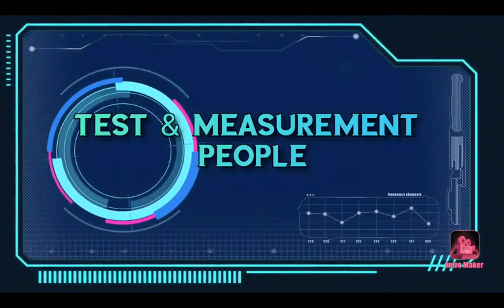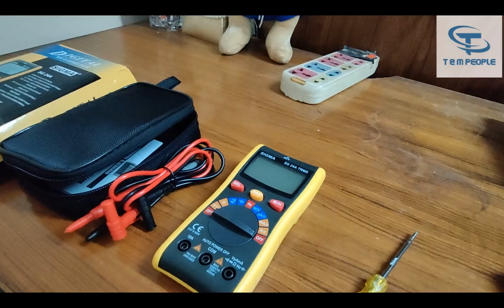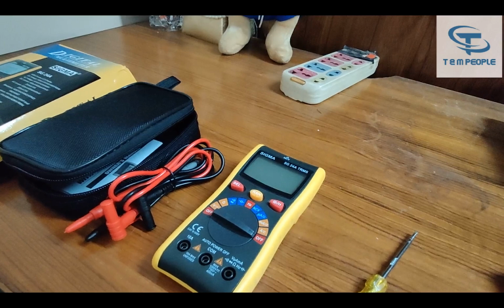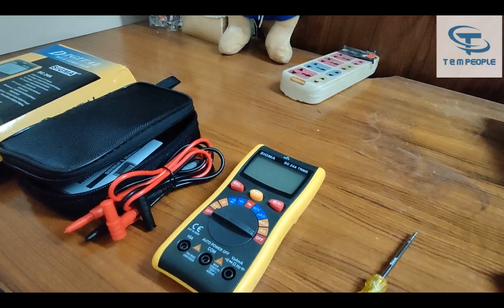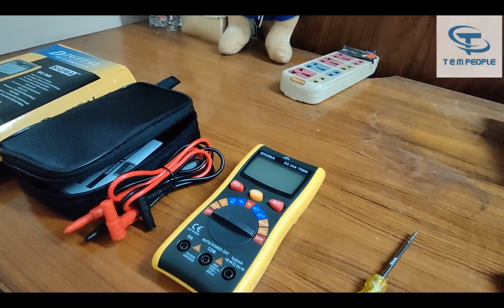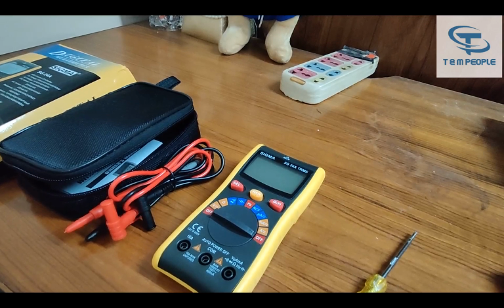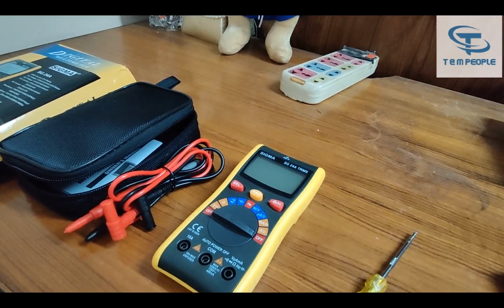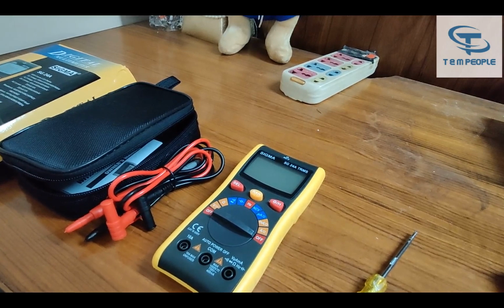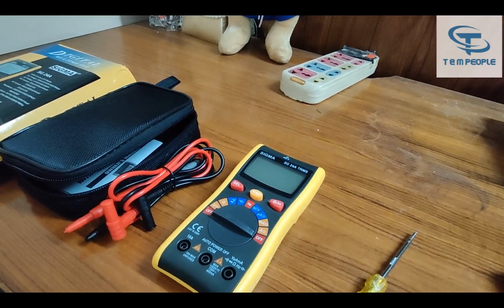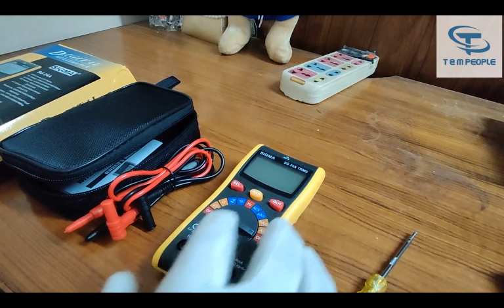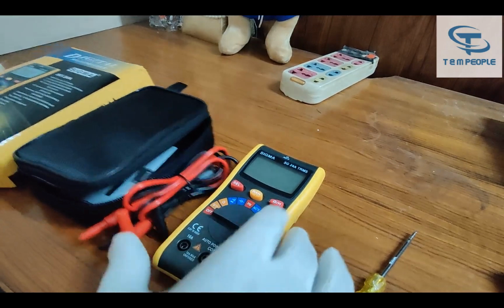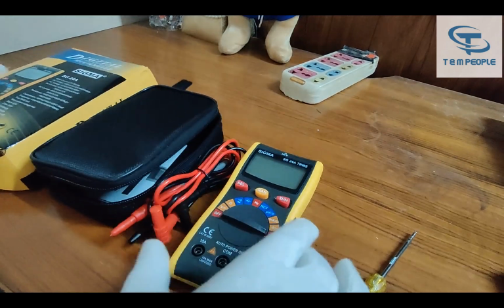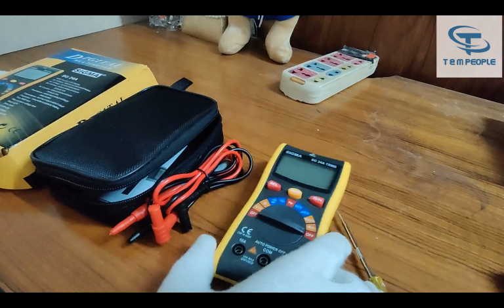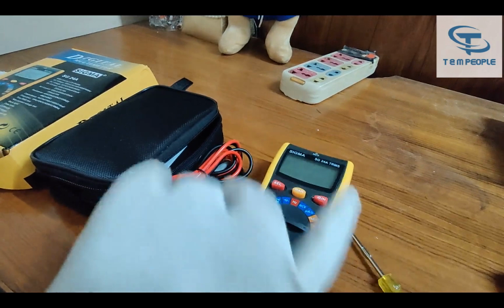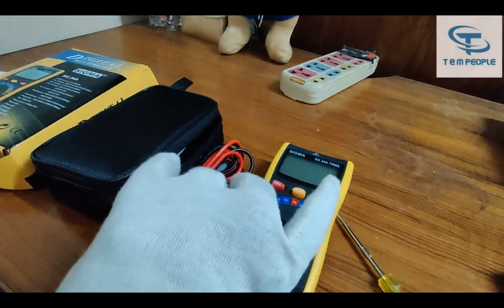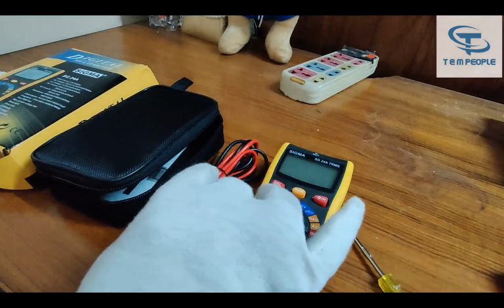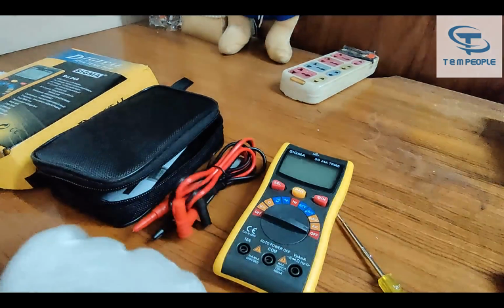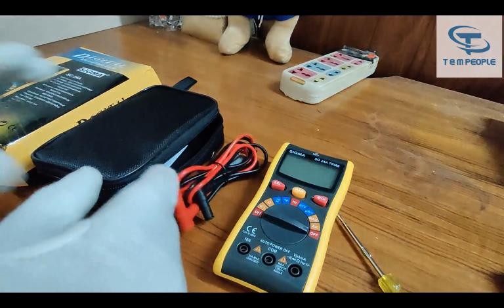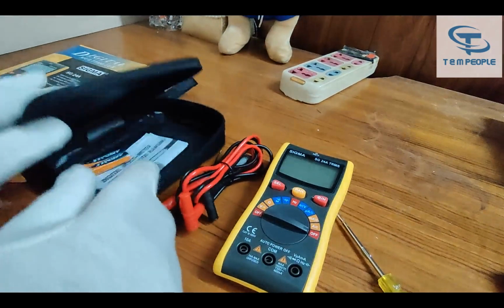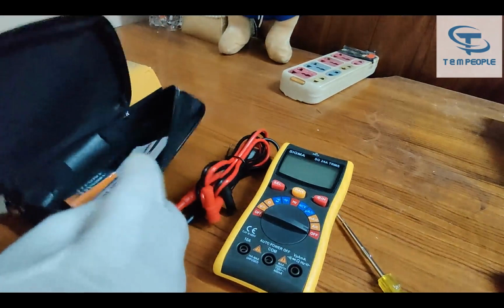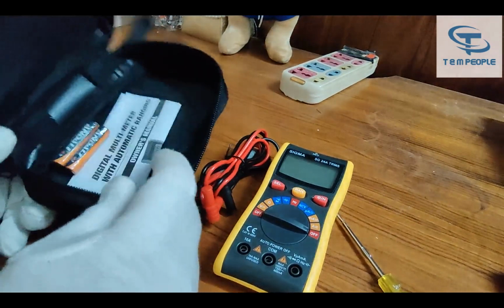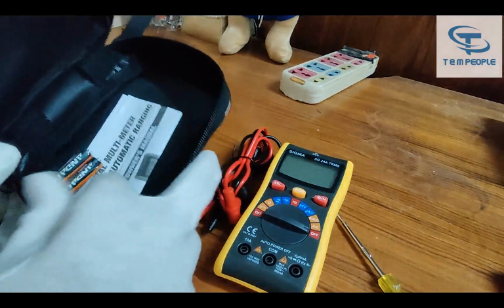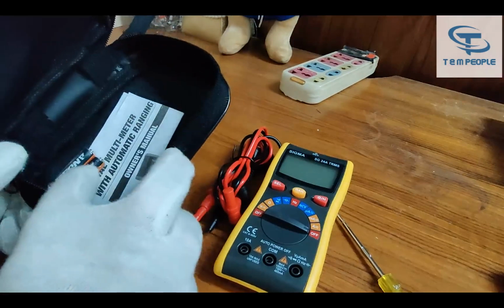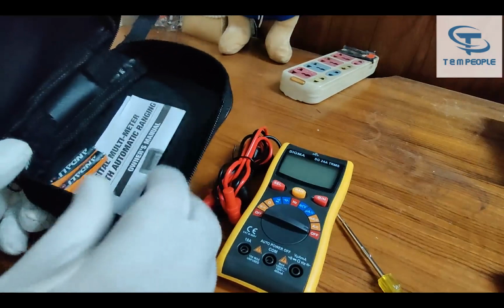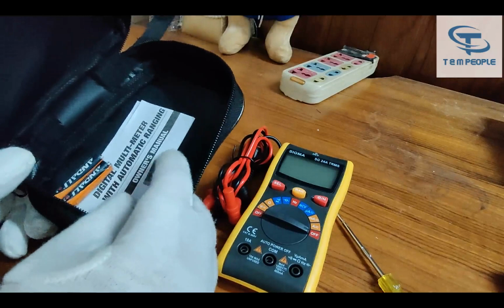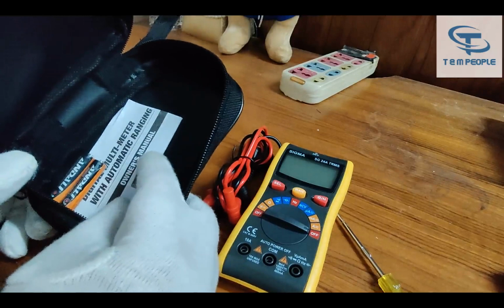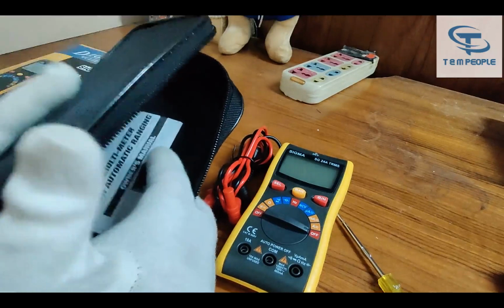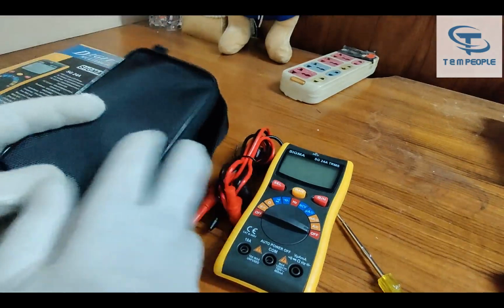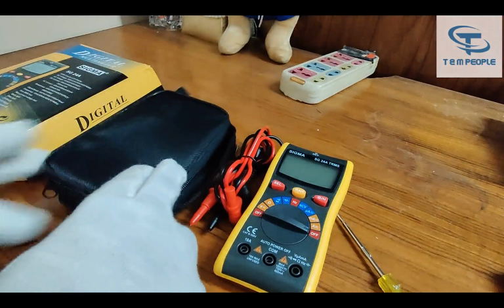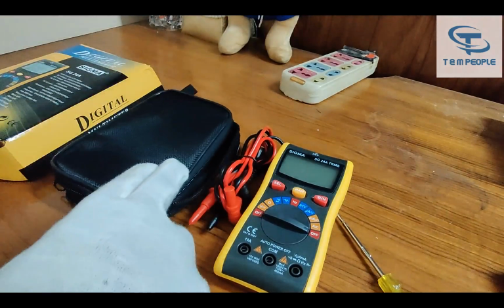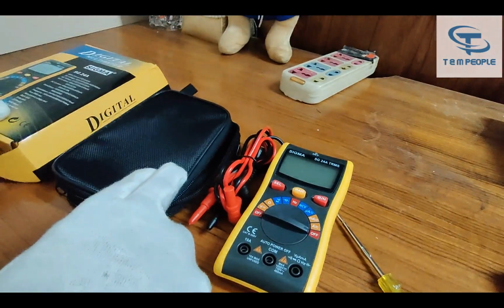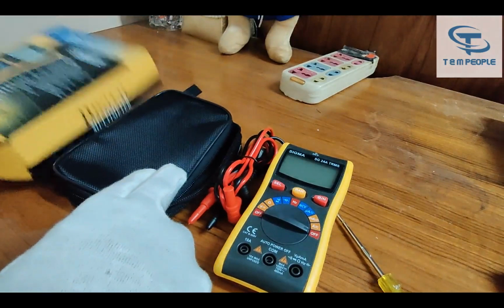I have unboxed the instrument. Let's see what we have inside the box. First, this is the instrument itself. That's the connecting lead set. Here you can see you will get the batteries also, the instruction manual, and a carrying case.